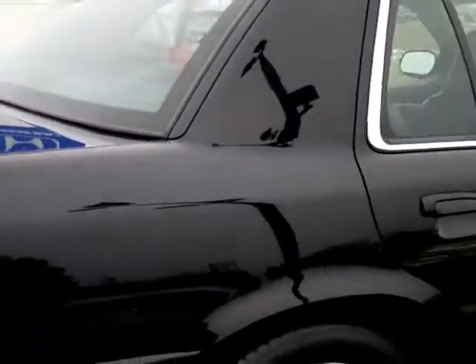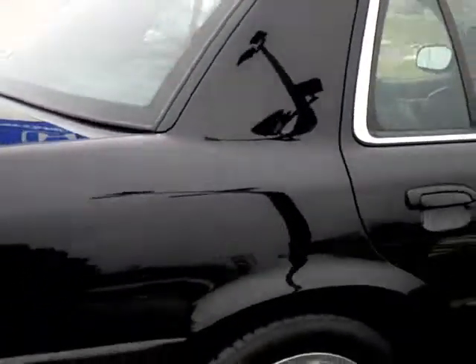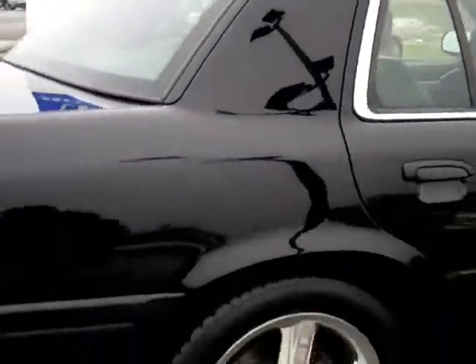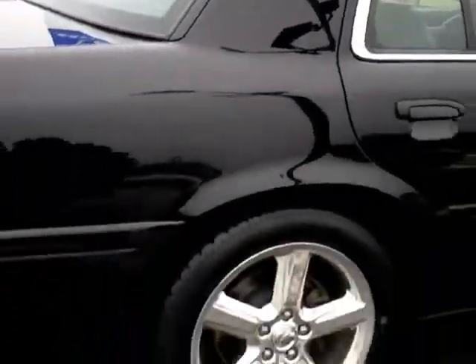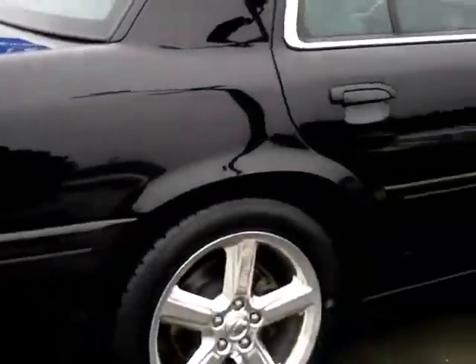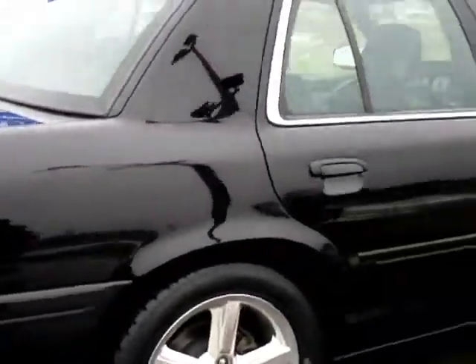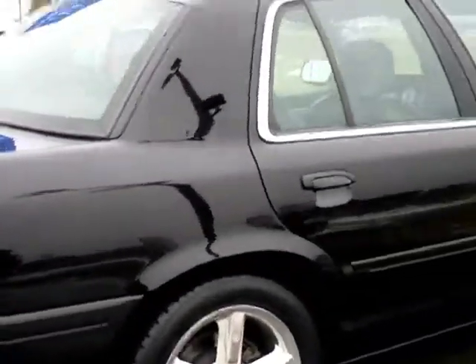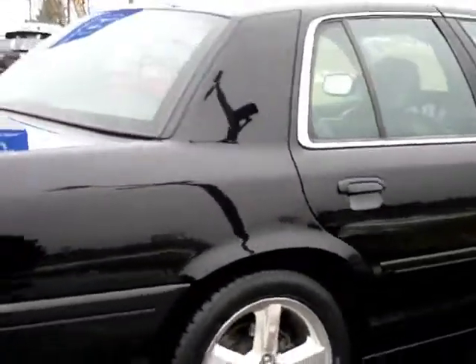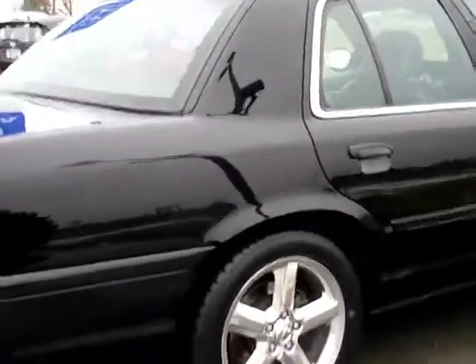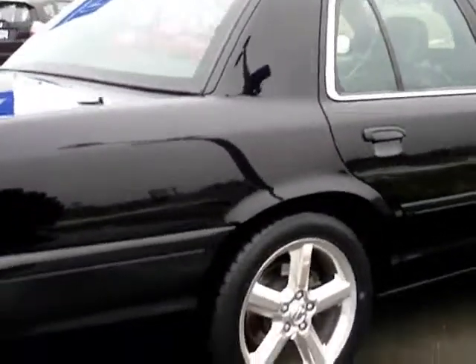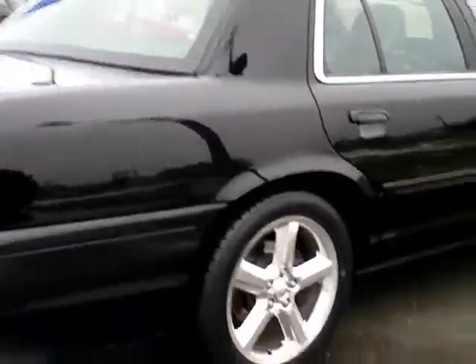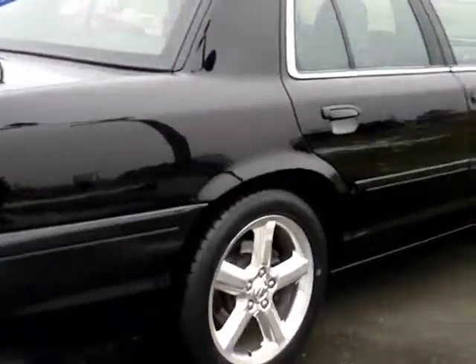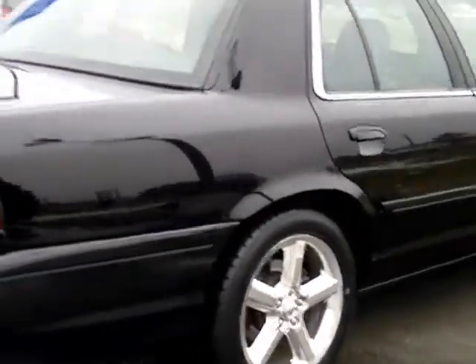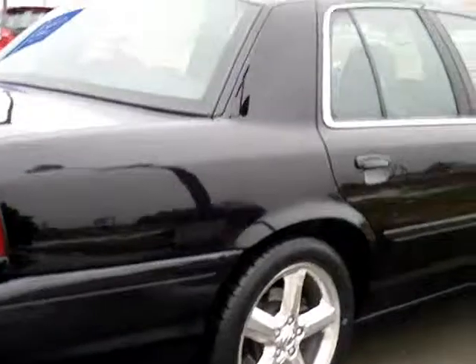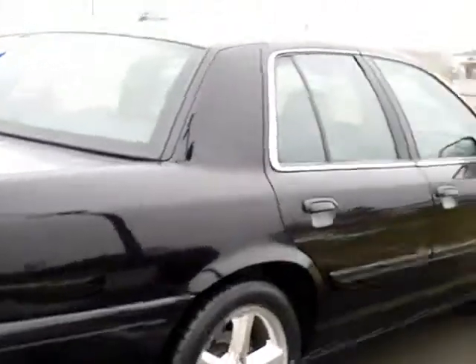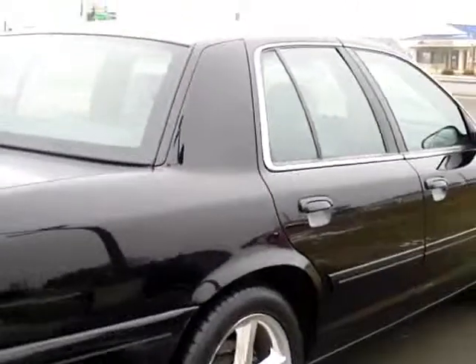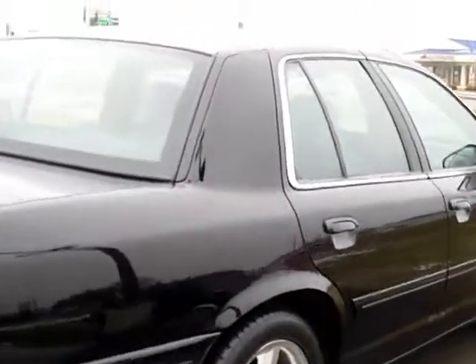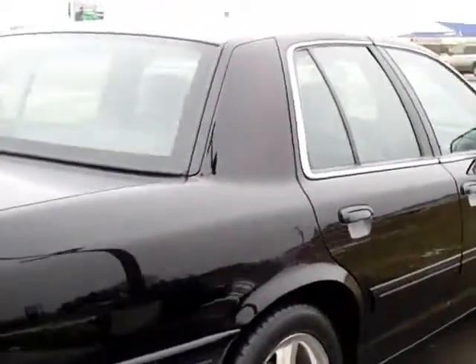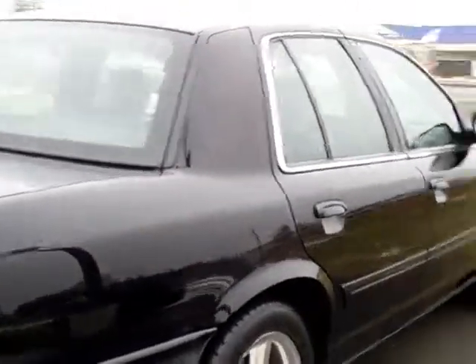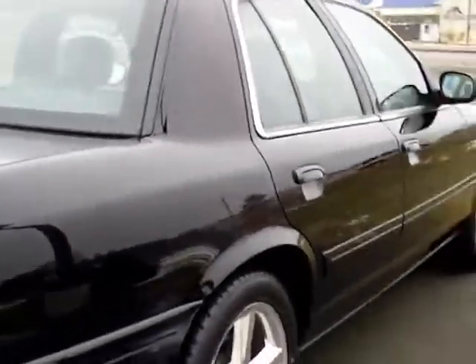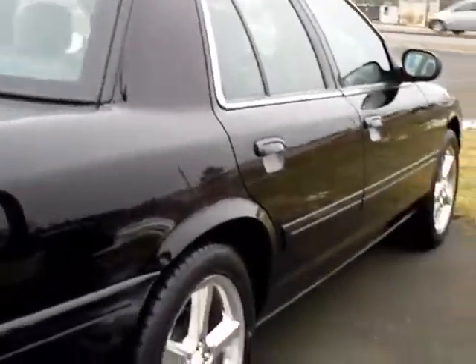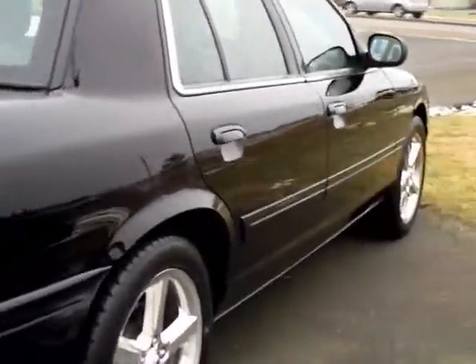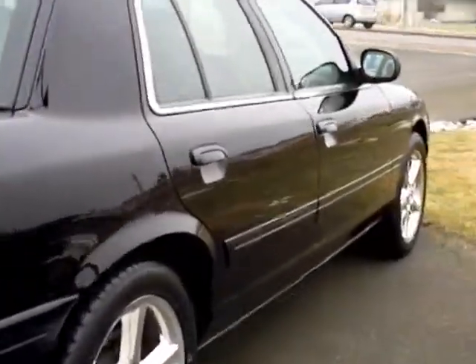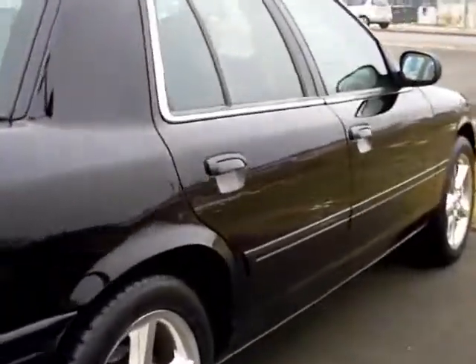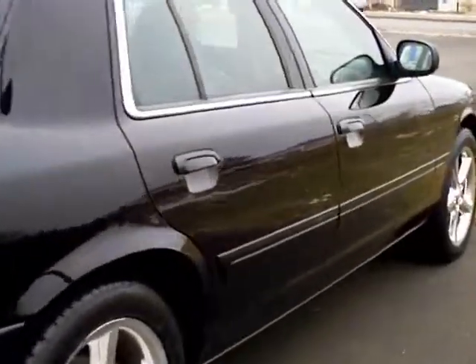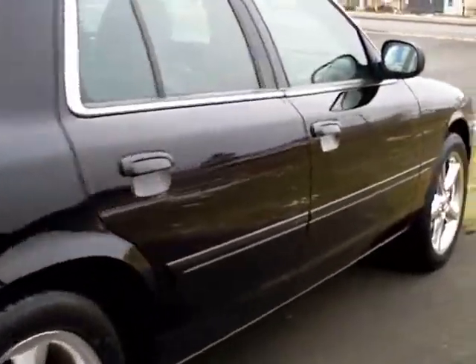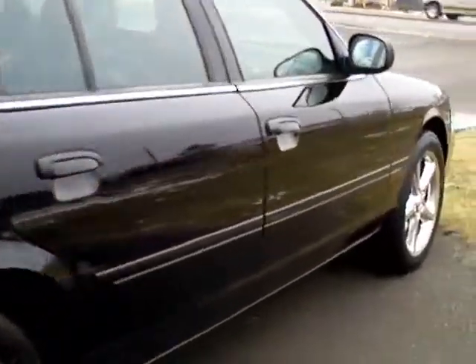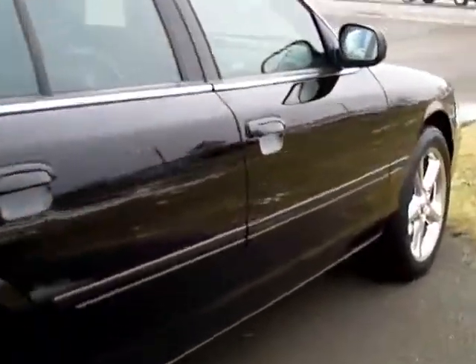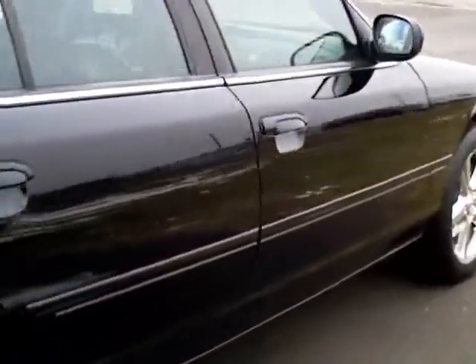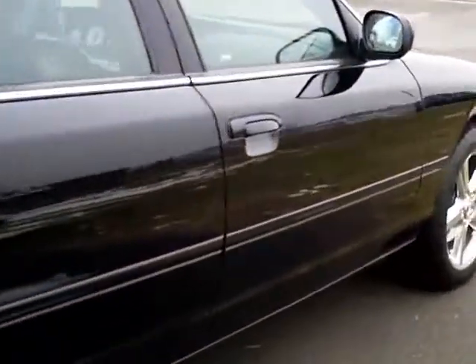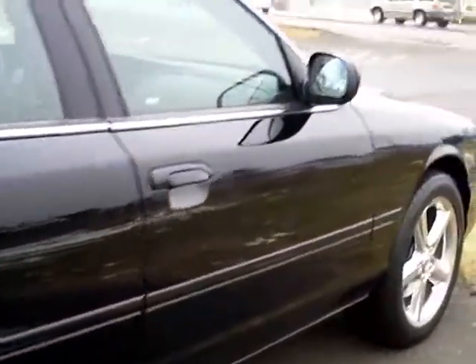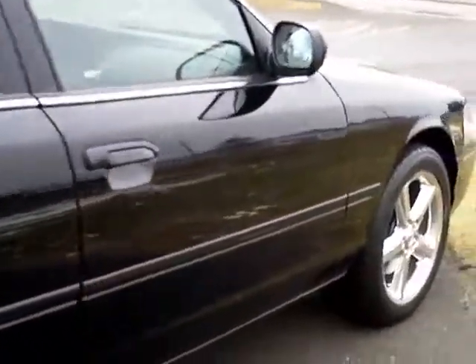Tires are in nice shape. Chrome wheels are in nice shape. Passenger side, same condition.